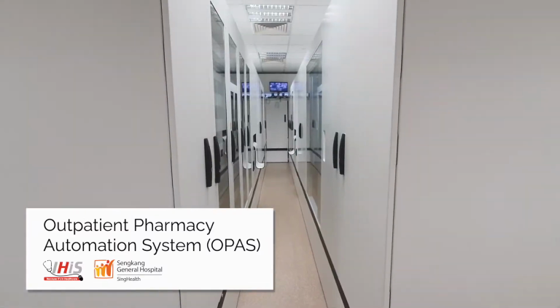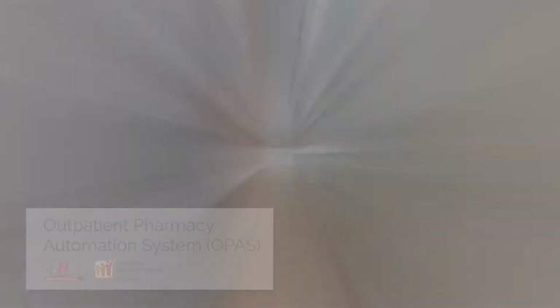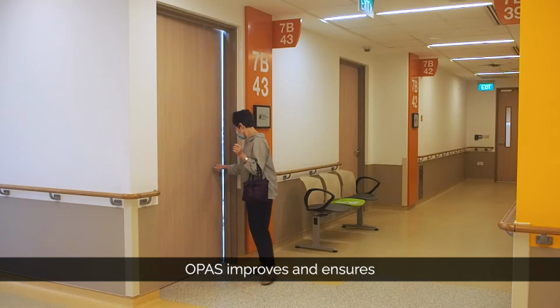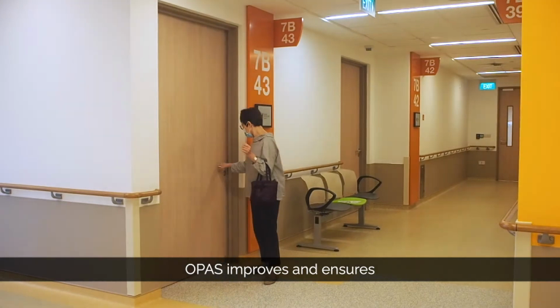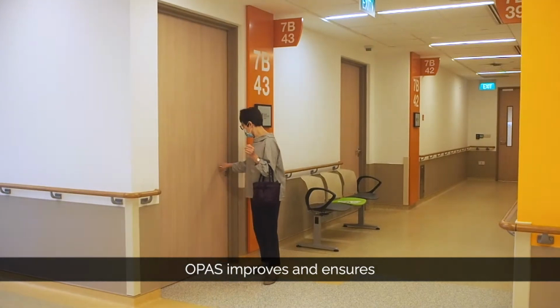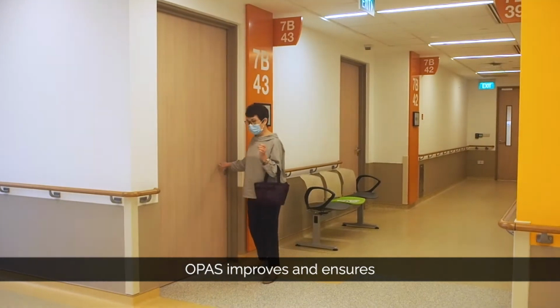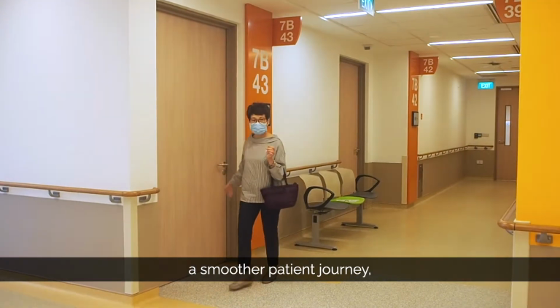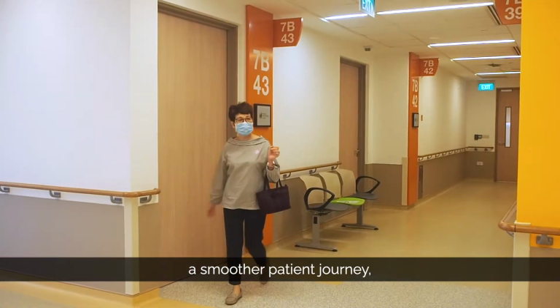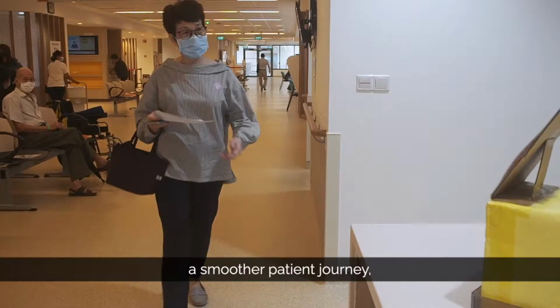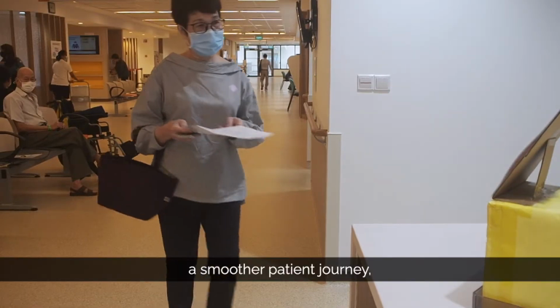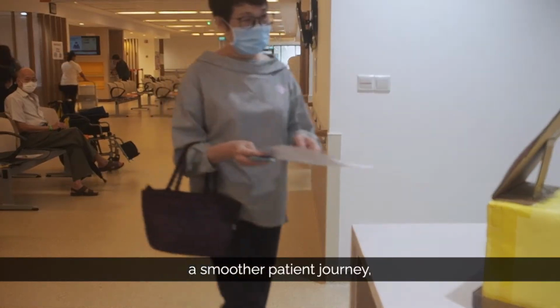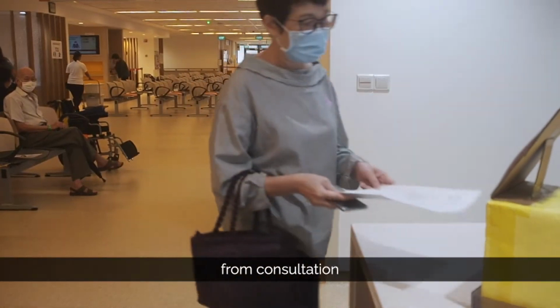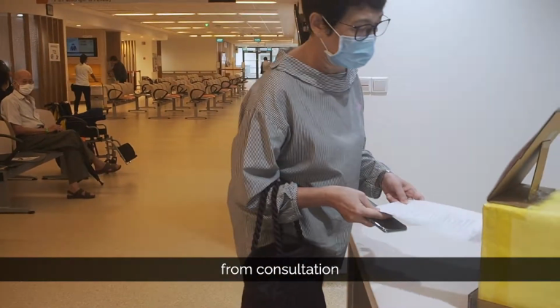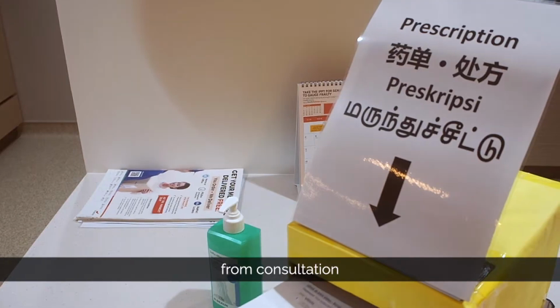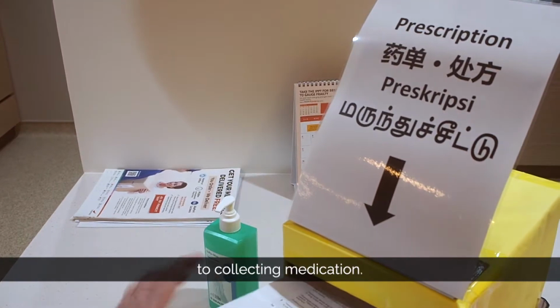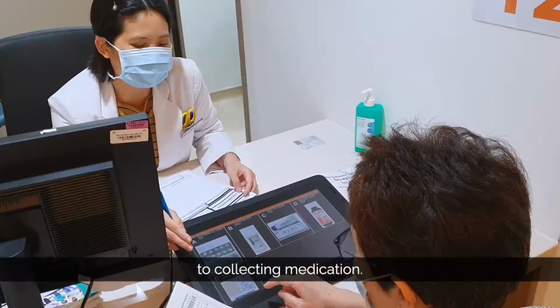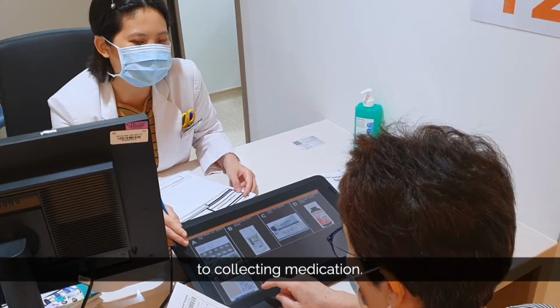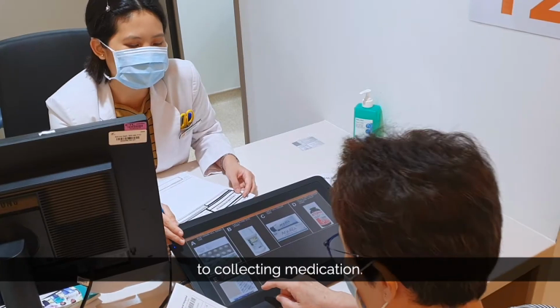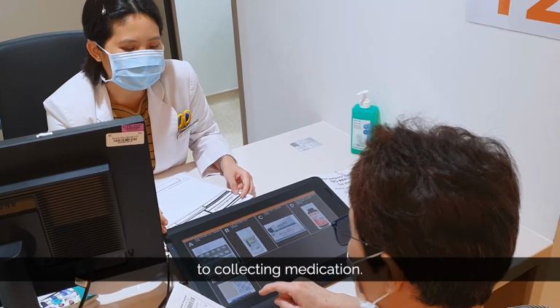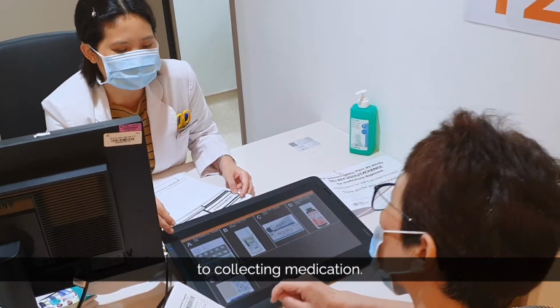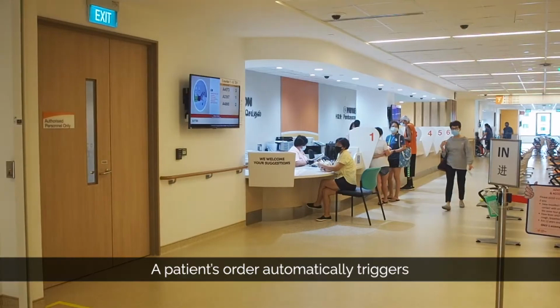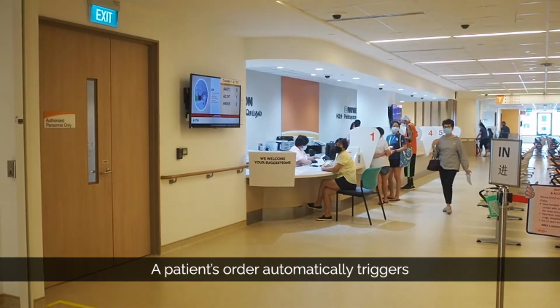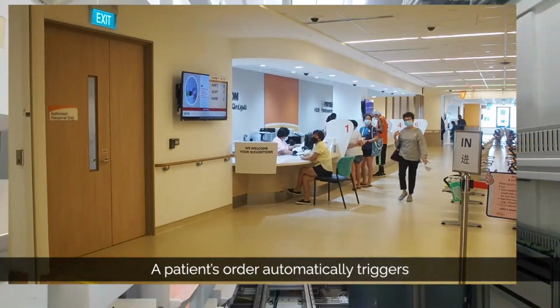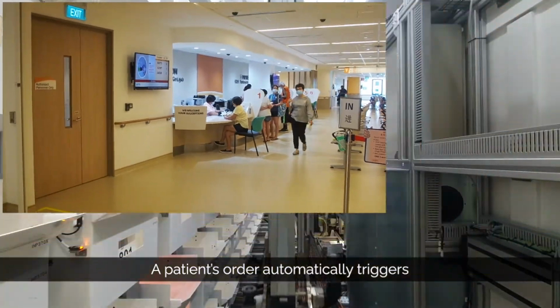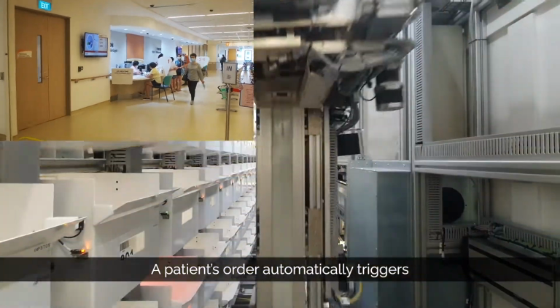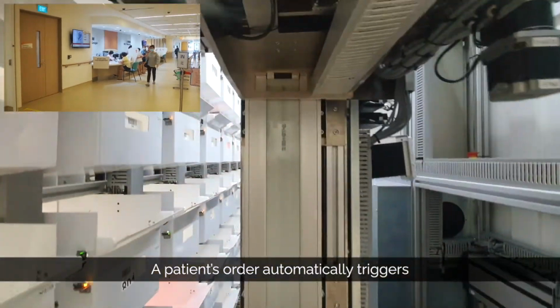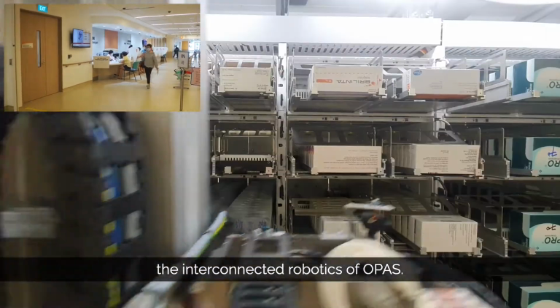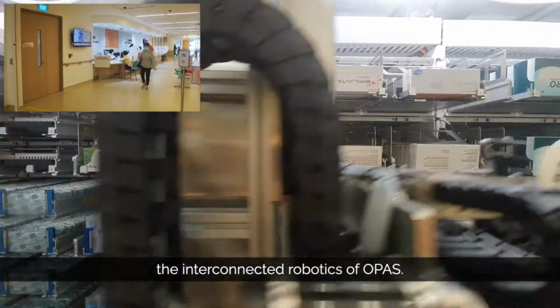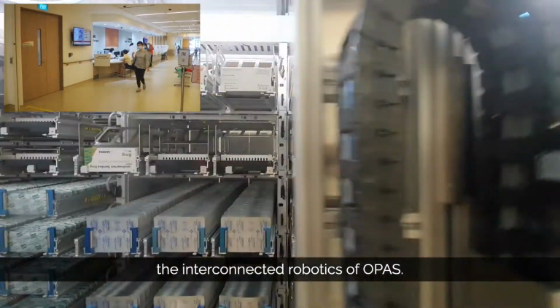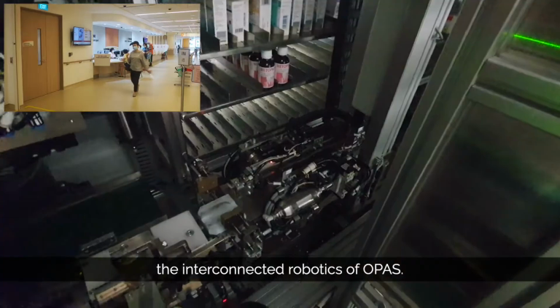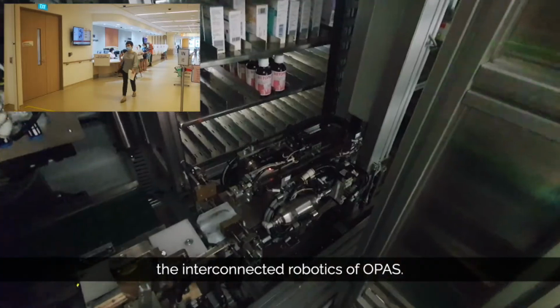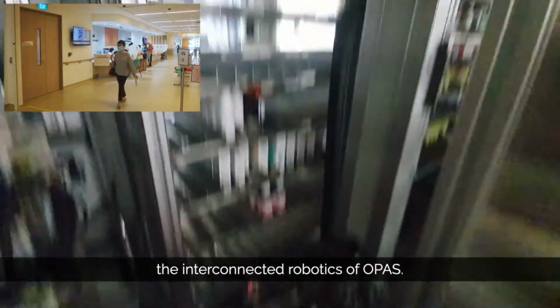OPAS improves and ensures a smoother patient journey from consultation to collecting medication. A patient's order automatically triggers the interconnected robotics of OPAS.